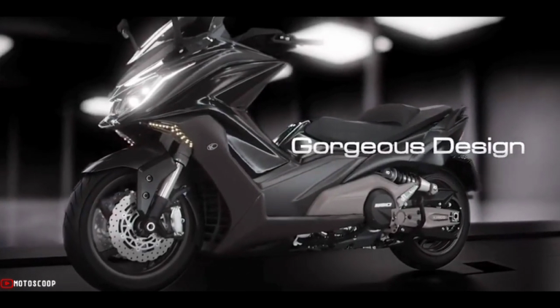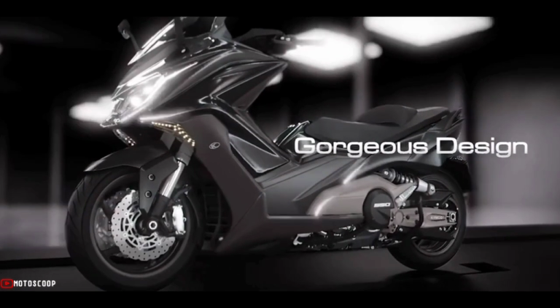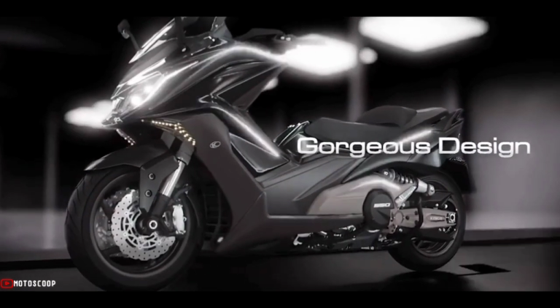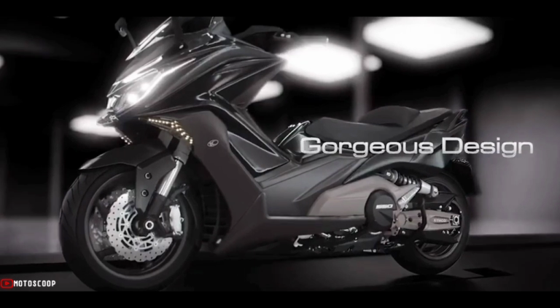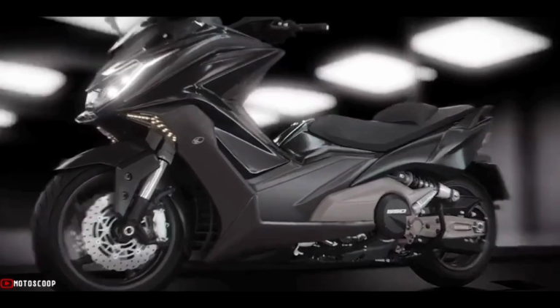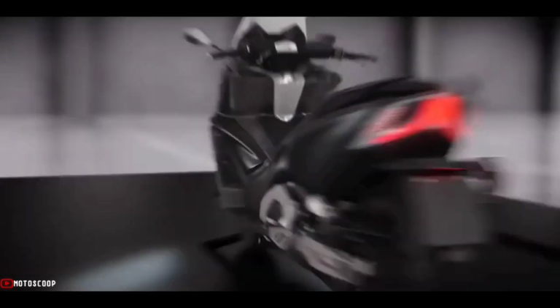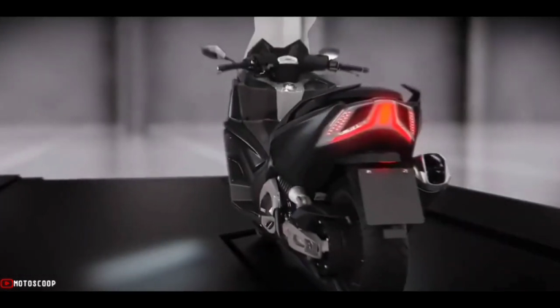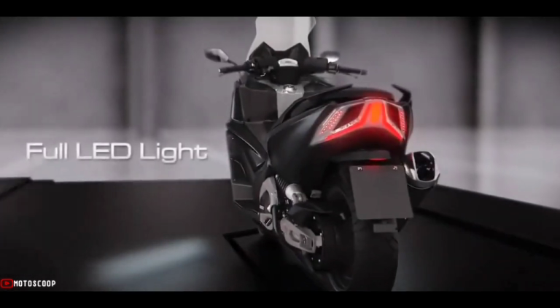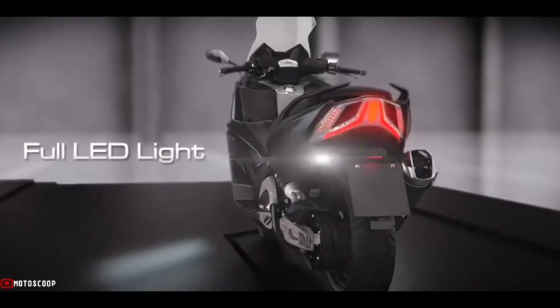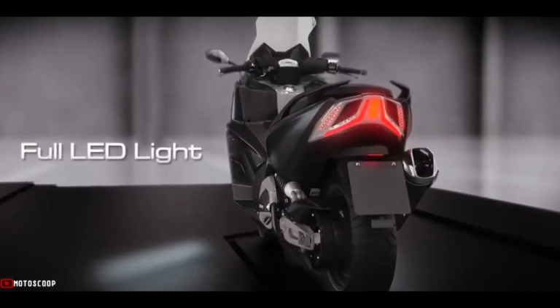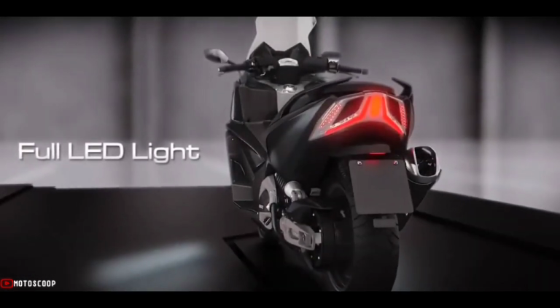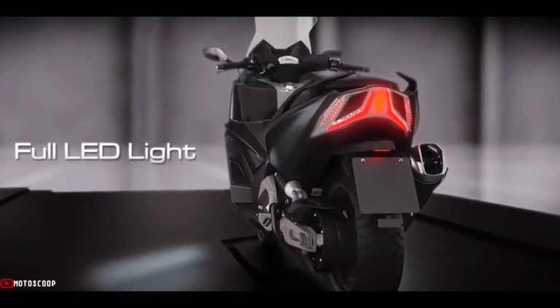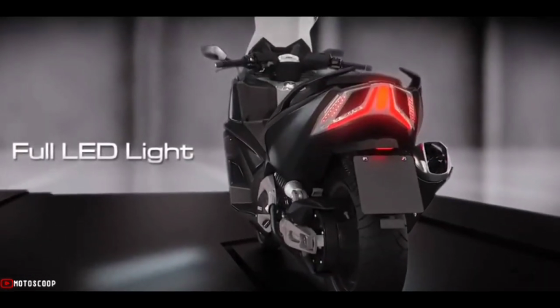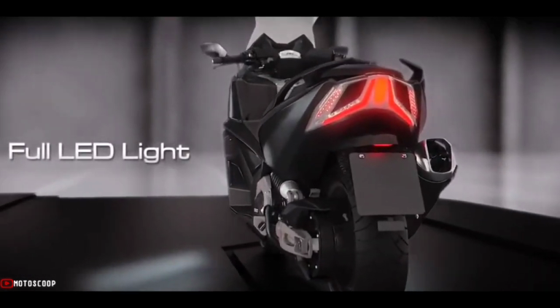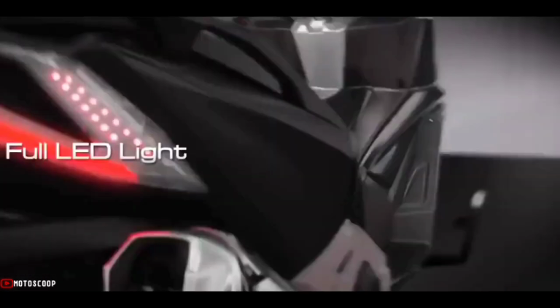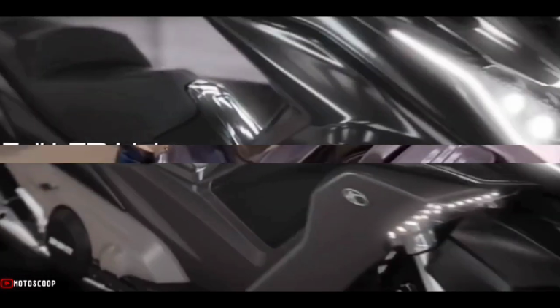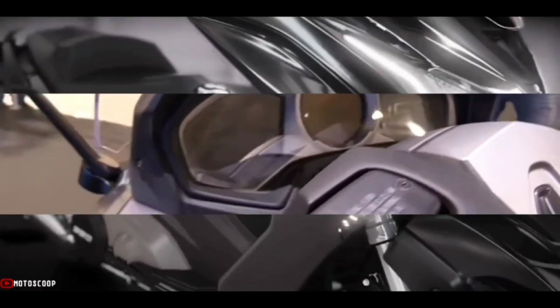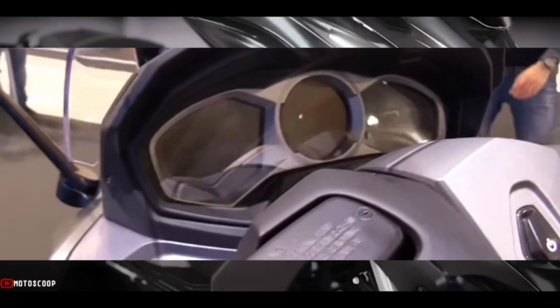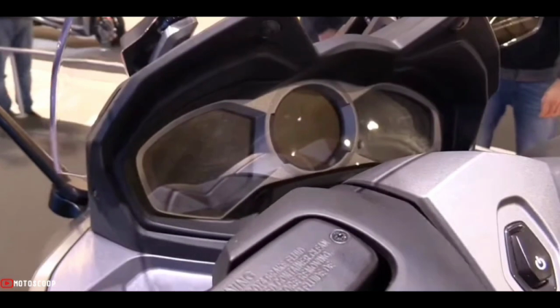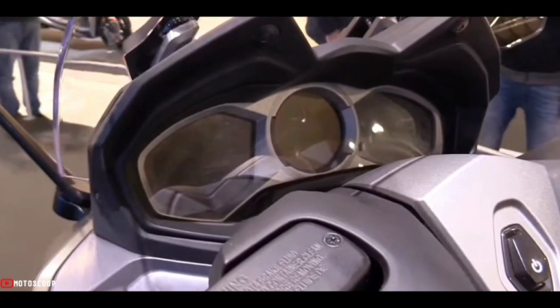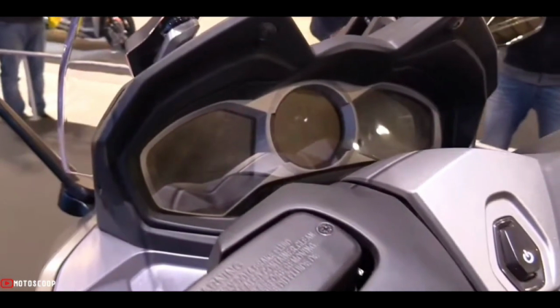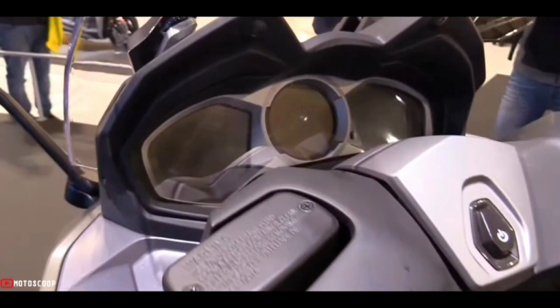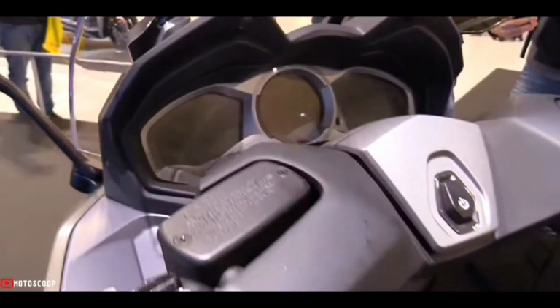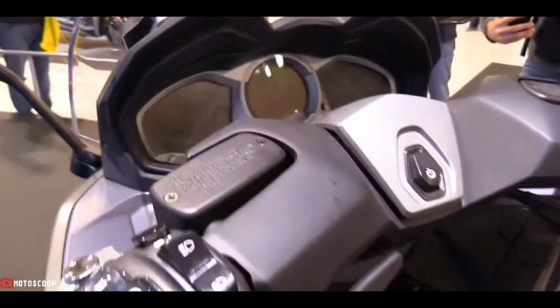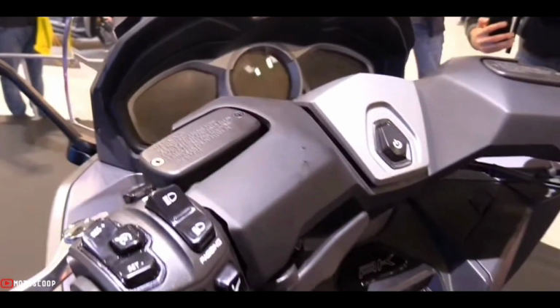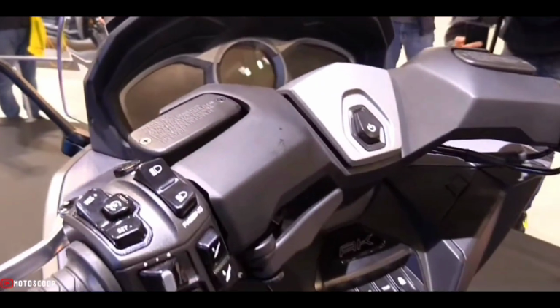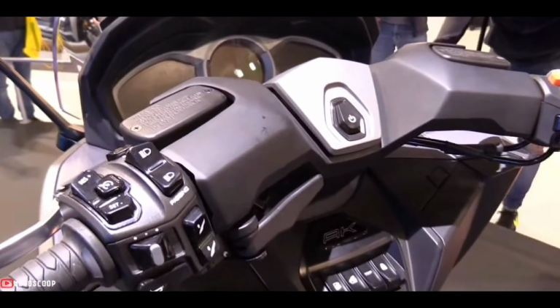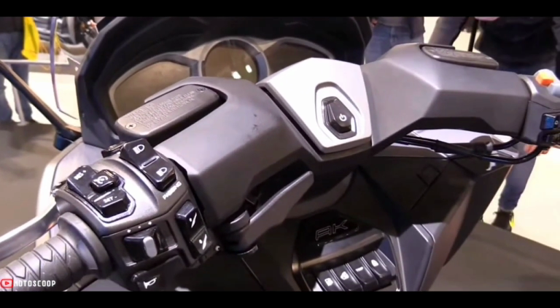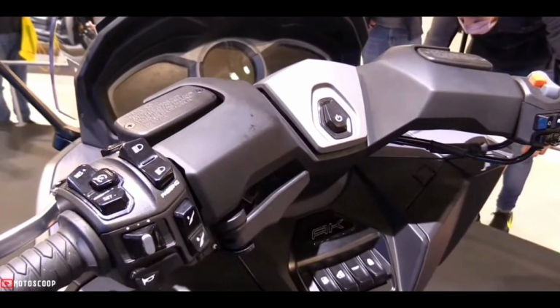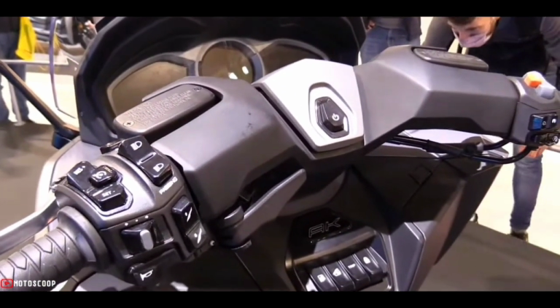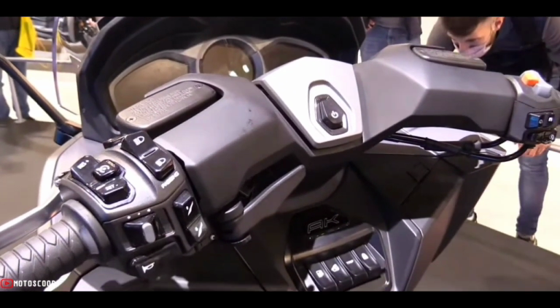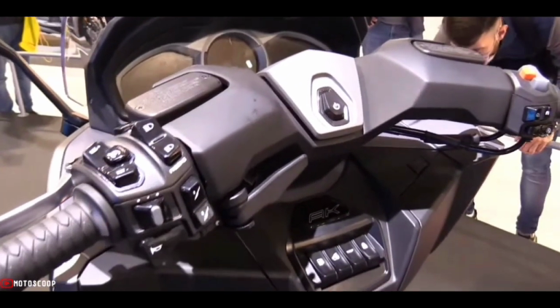The Kymco AK-550 is the brand's first model to be installed with Nudo technology, which offers riders connectivity functions for convenience.